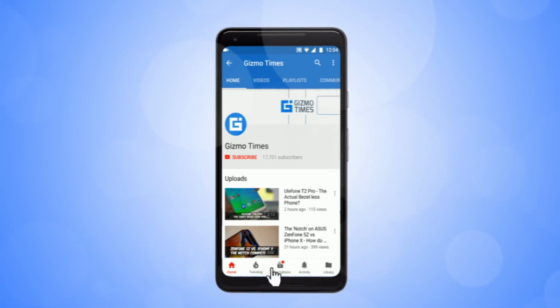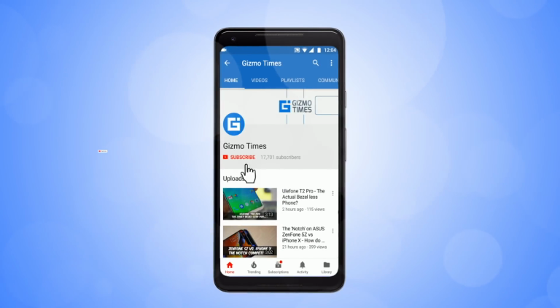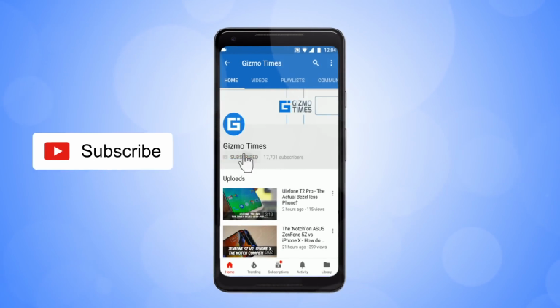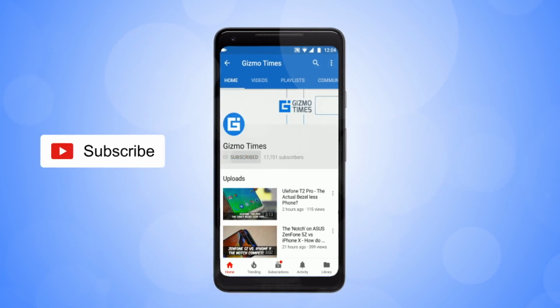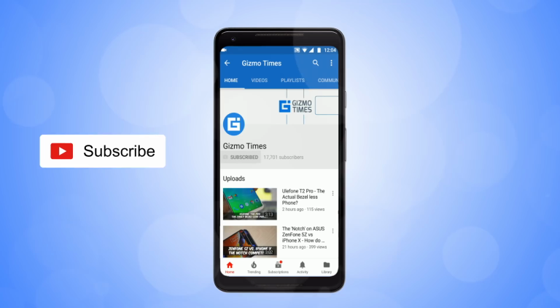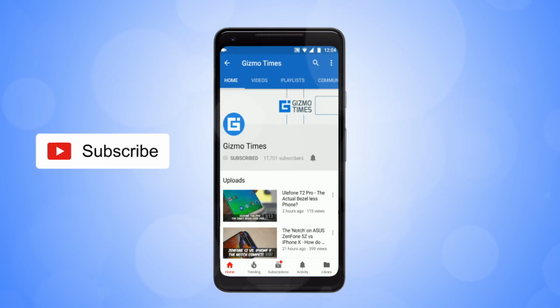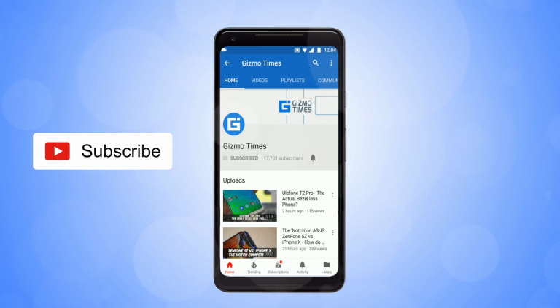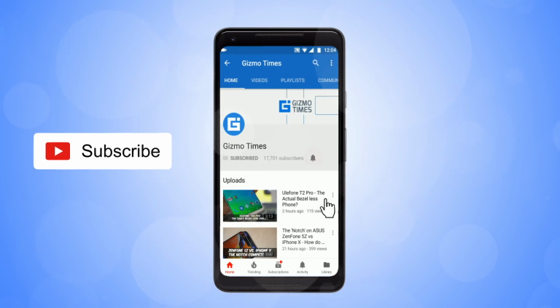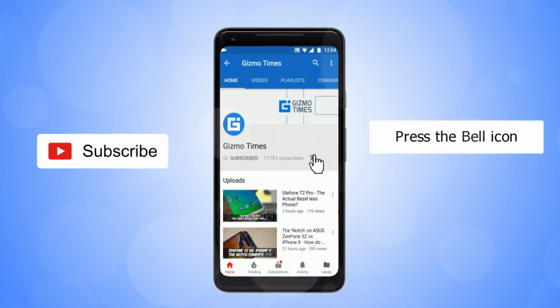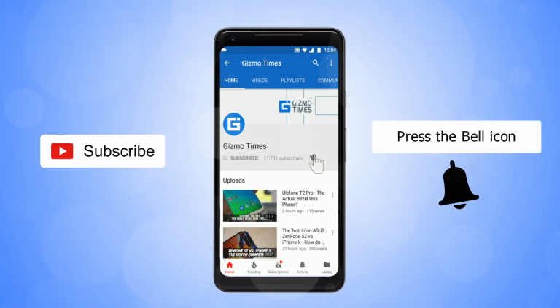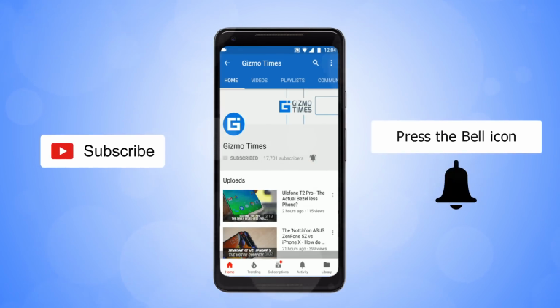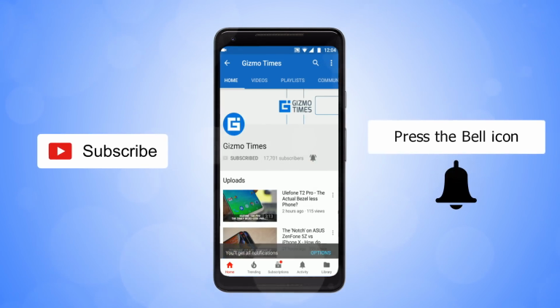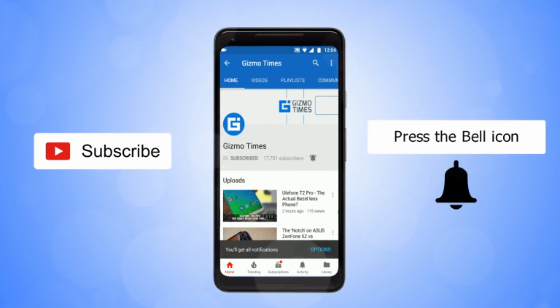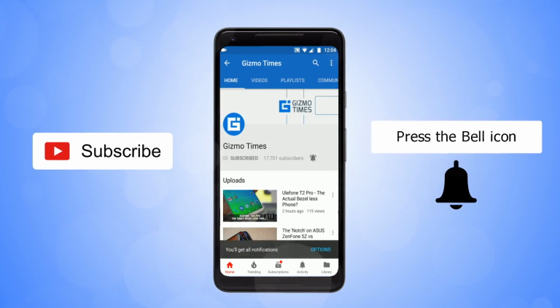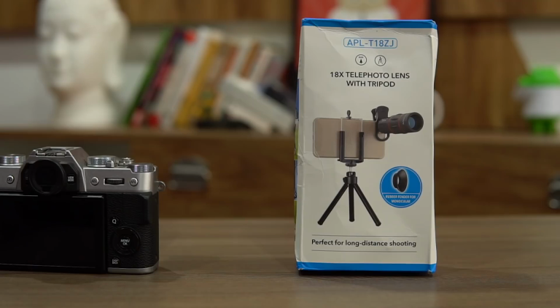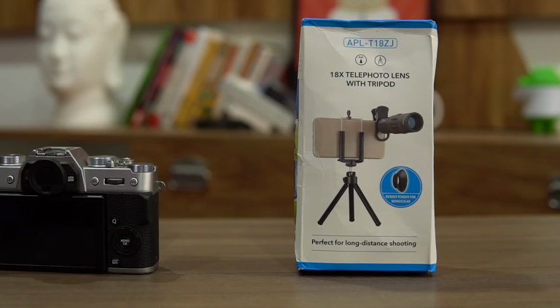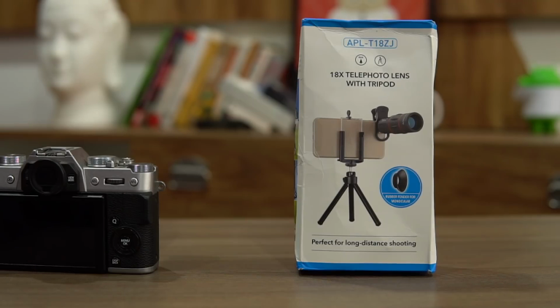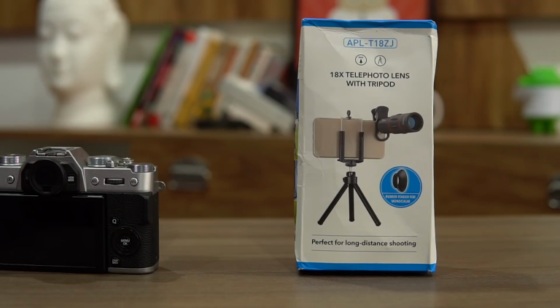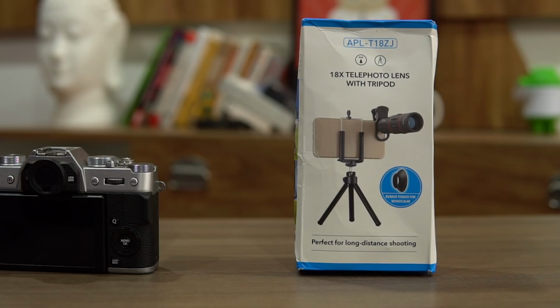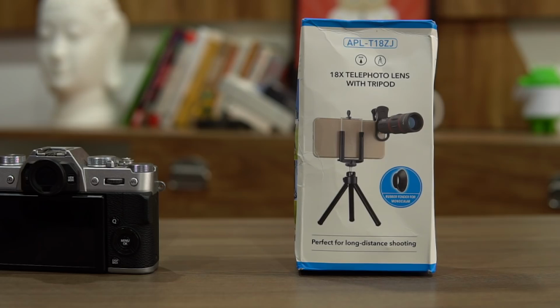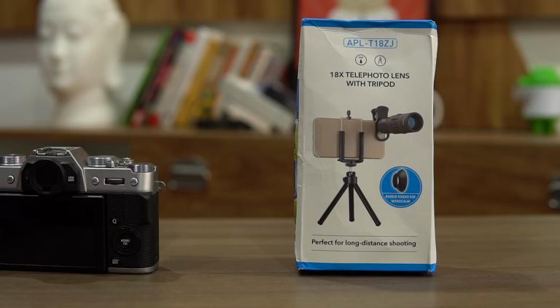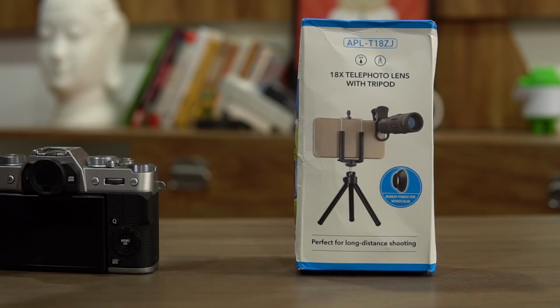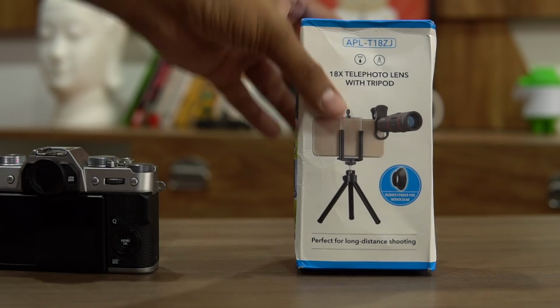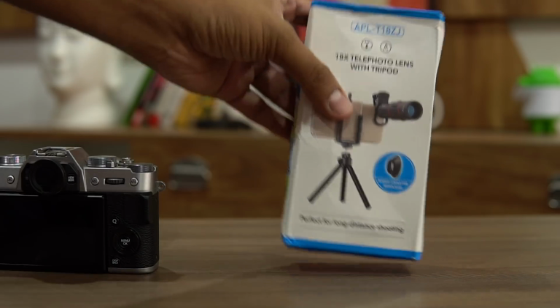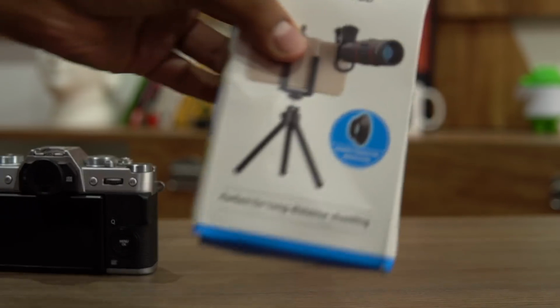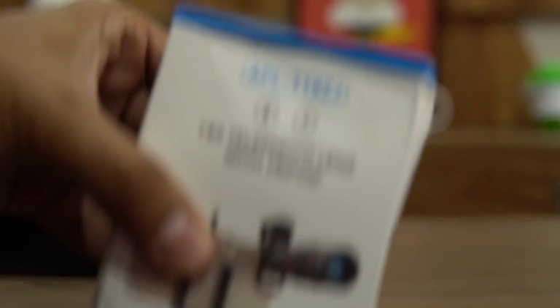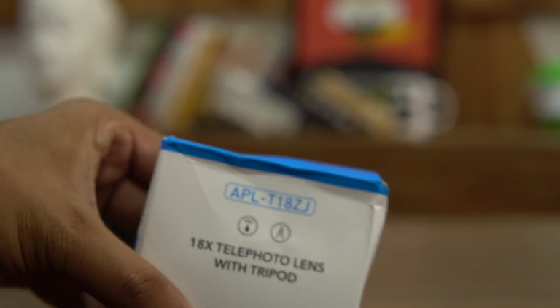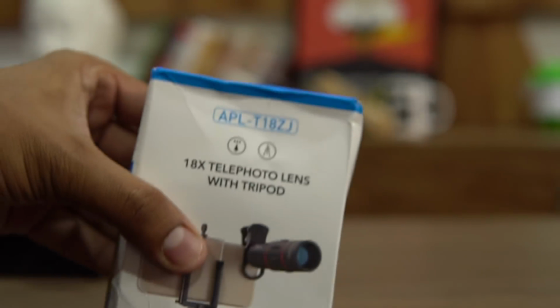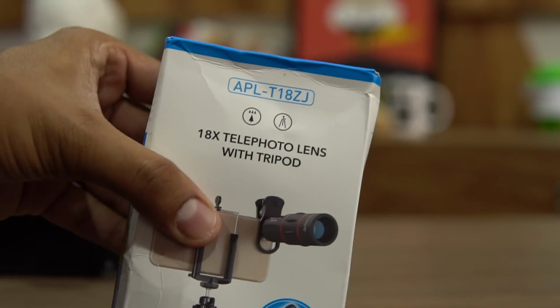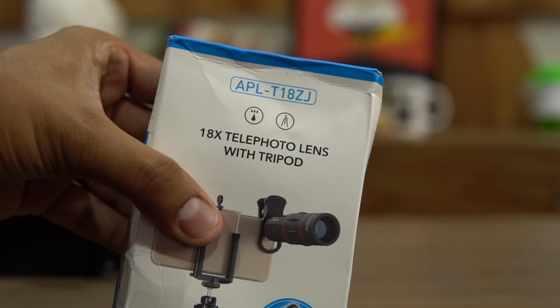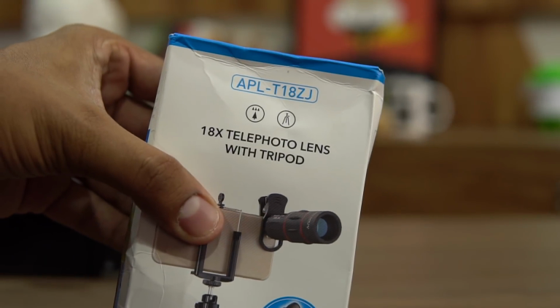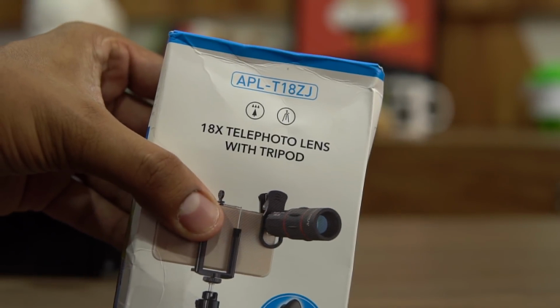Subscribe to Gizmo Times and get notified about our latest videos by hitting the bell icon. Hey guys, this is Chetan for Gizmo Times, and this is a smartphone accessory that is really worth talking about — that's the Apex L18x telephoto lens.